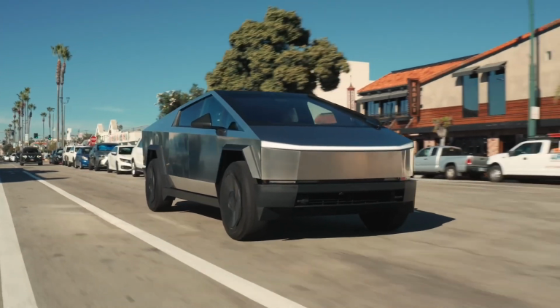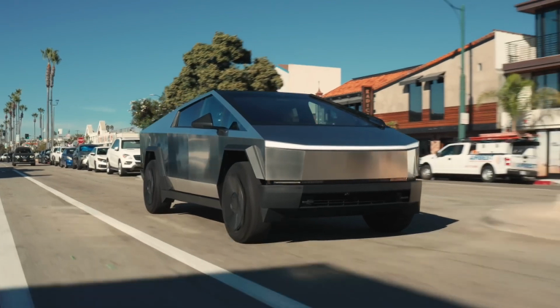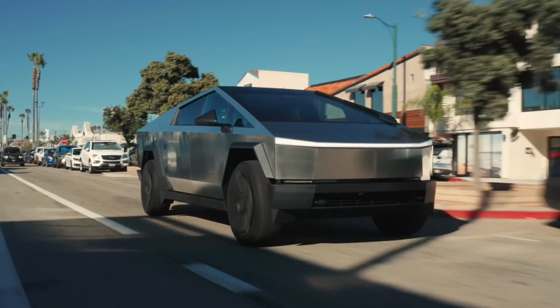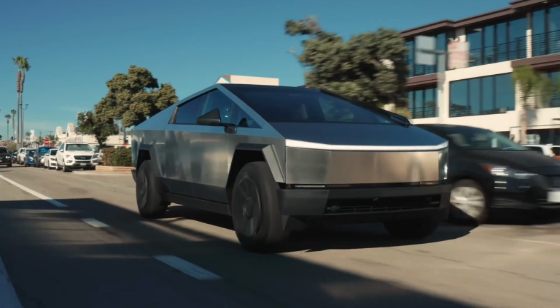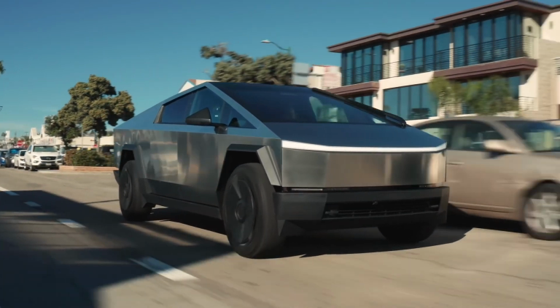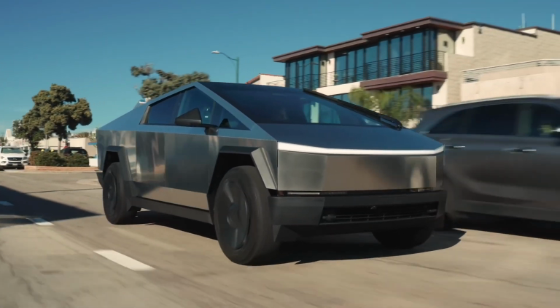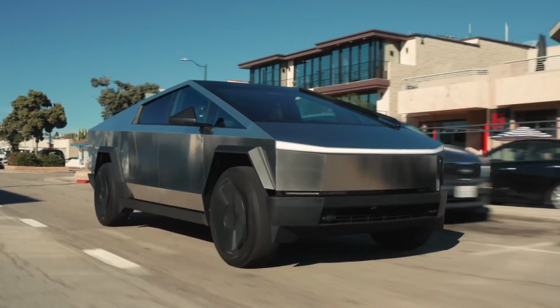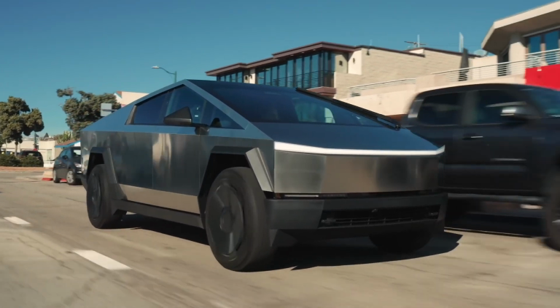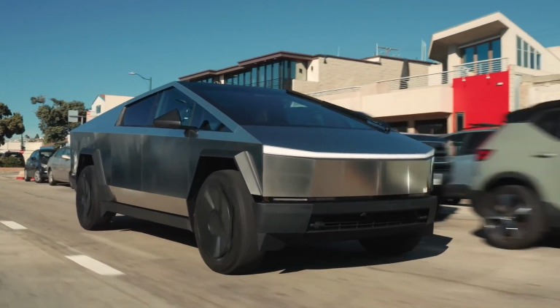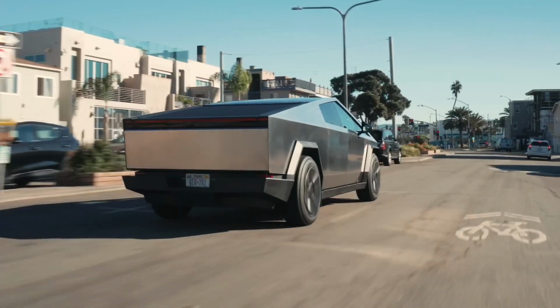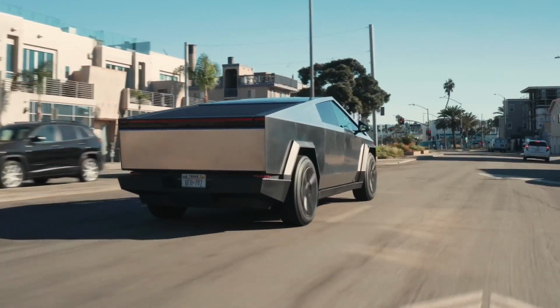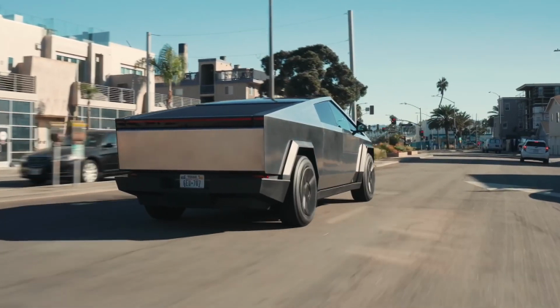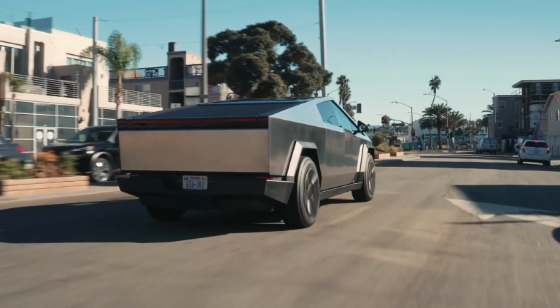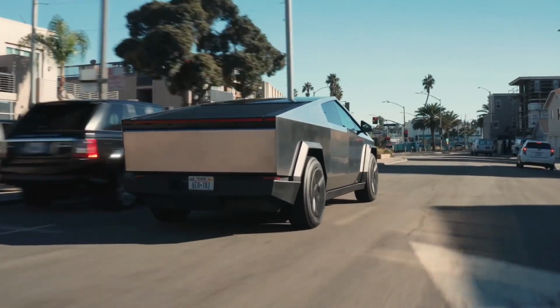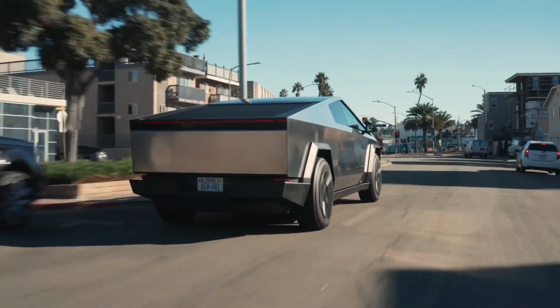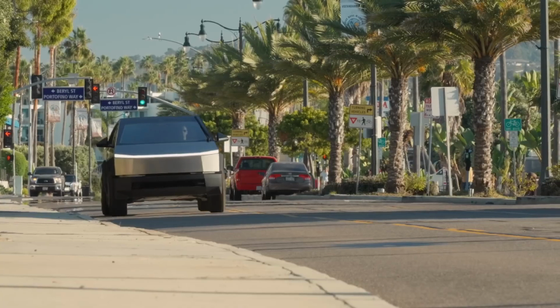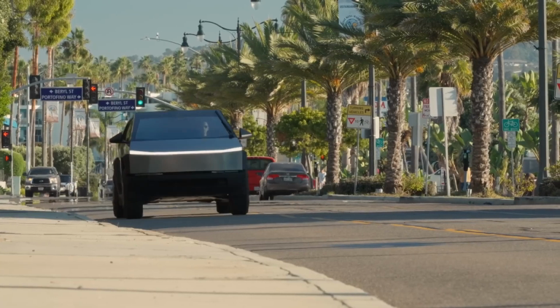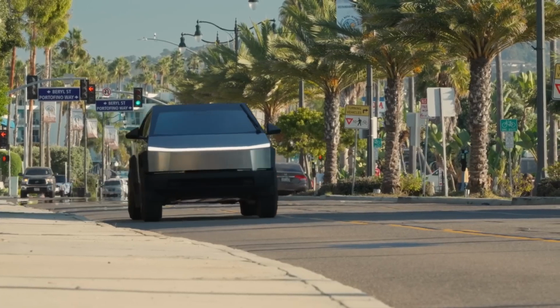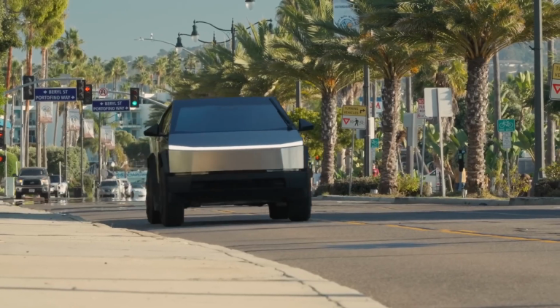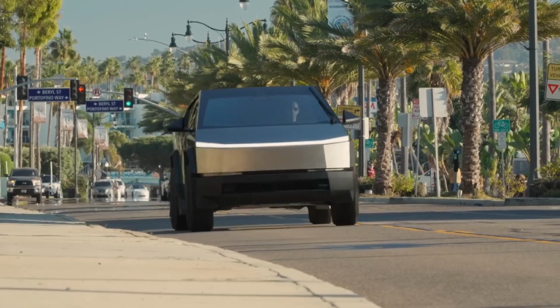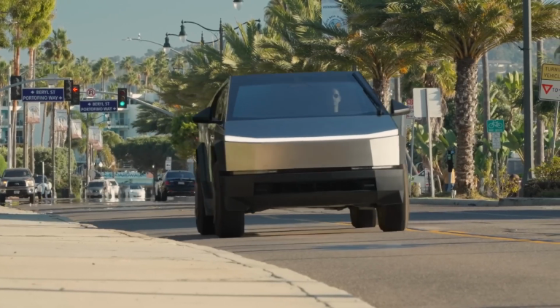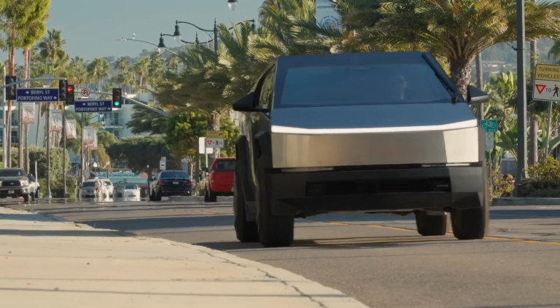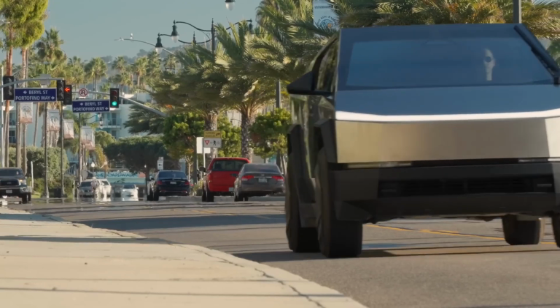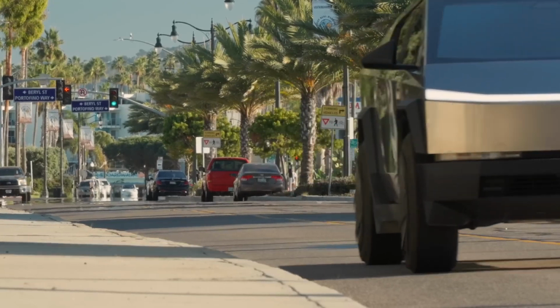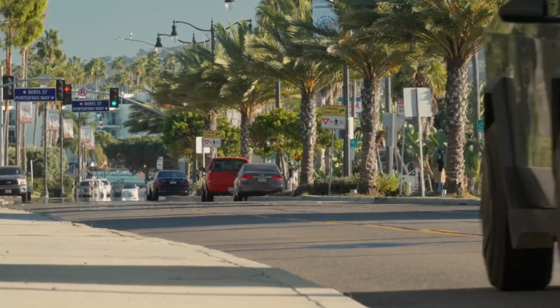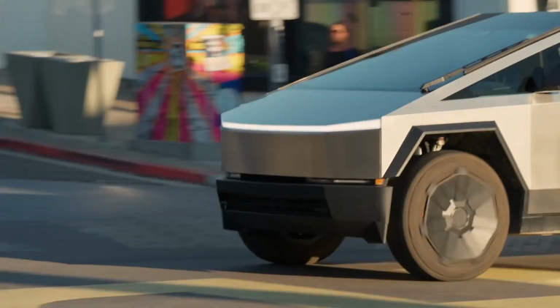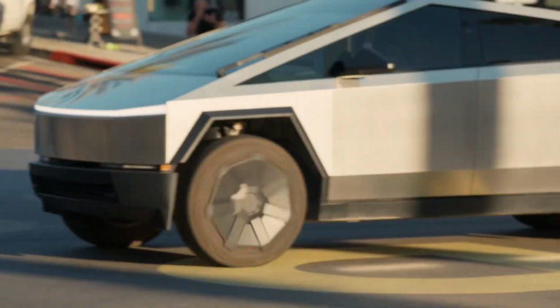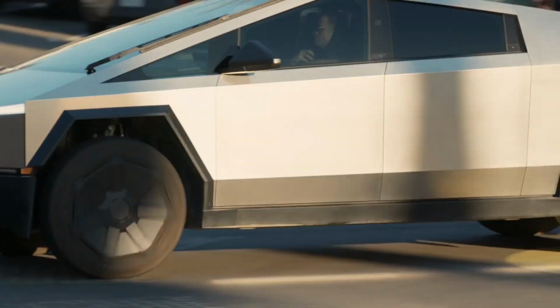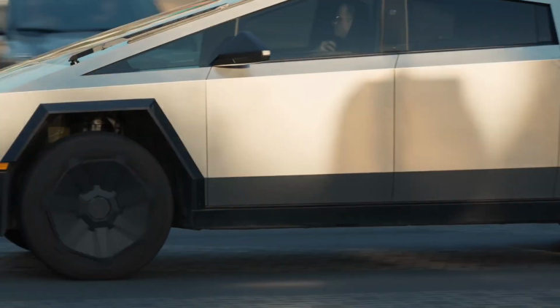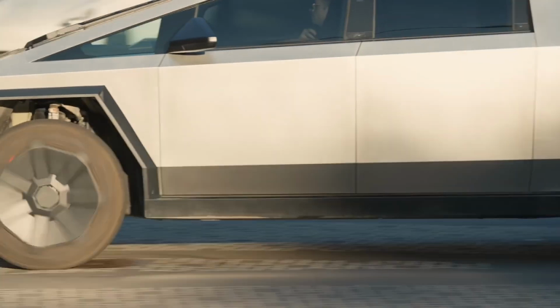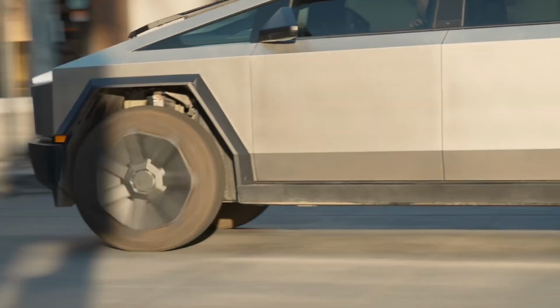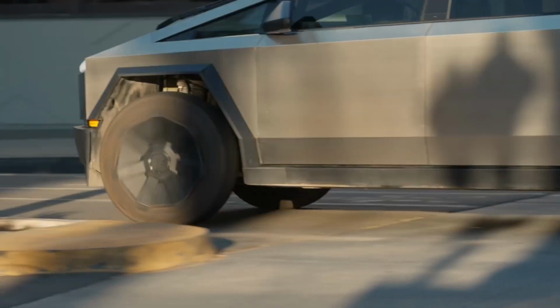Speaking of power, the Cyber Beast accelerates from 0 to 60 miles per hour in just 2.6 seconds, showcasing its speed by beating a Porsche 911 in a drag race. Plus, it can tow up to a whopping 11,000 pounds.